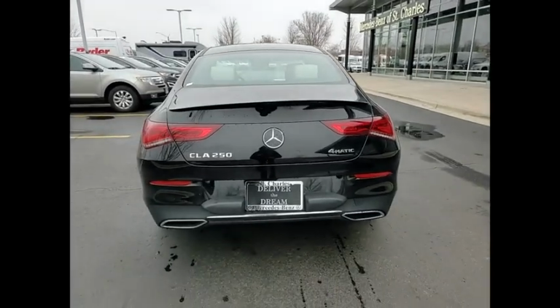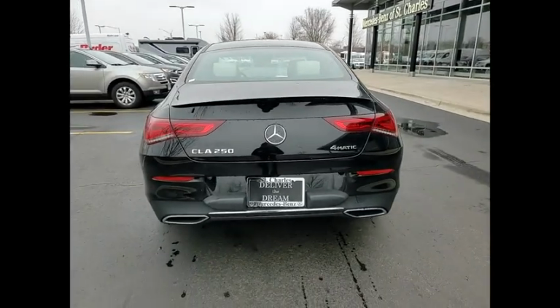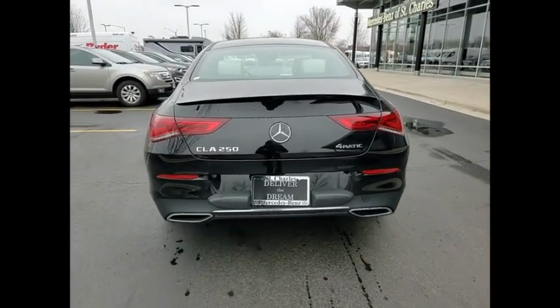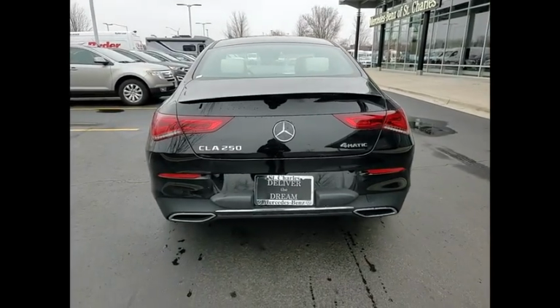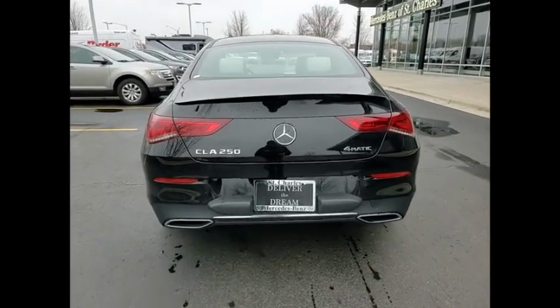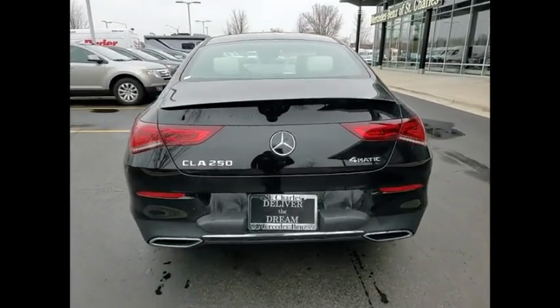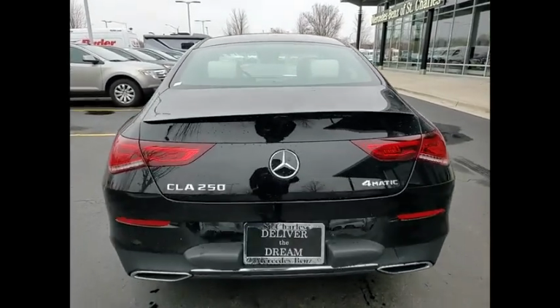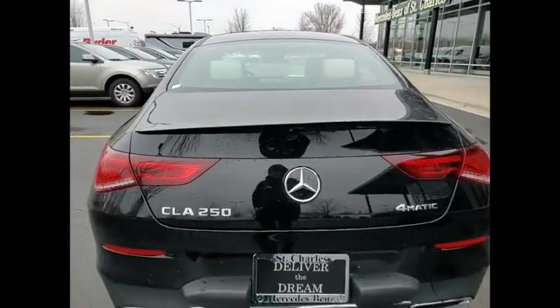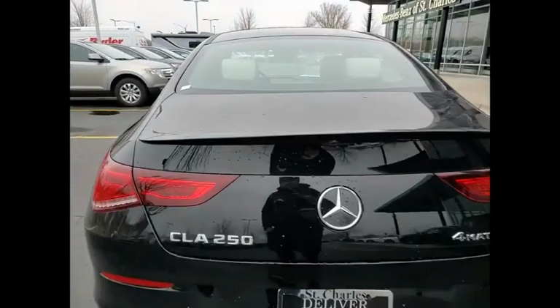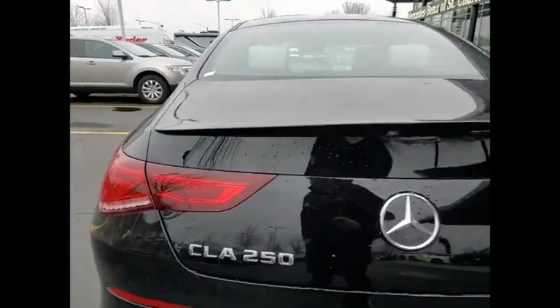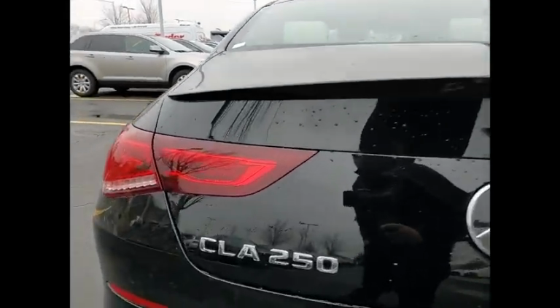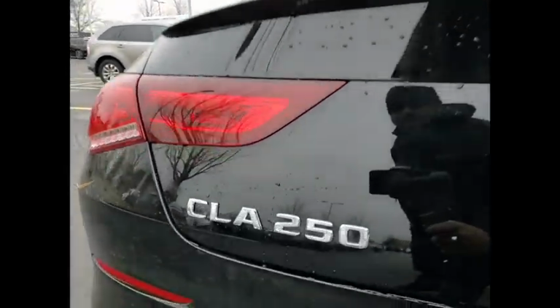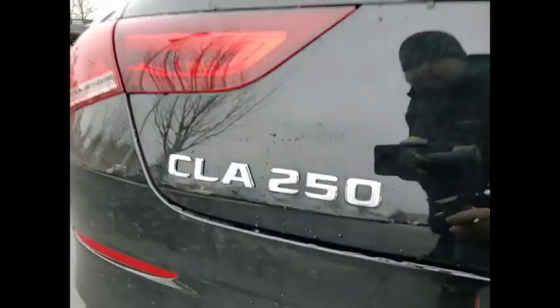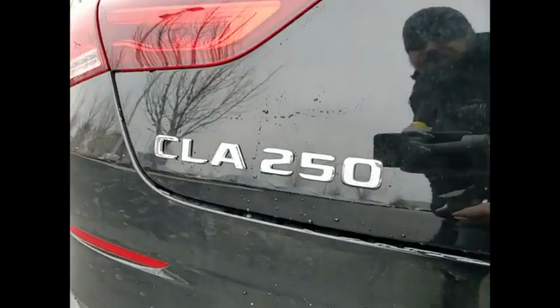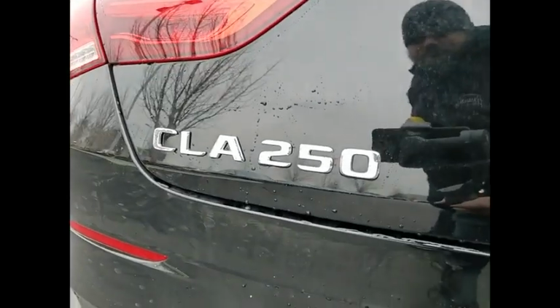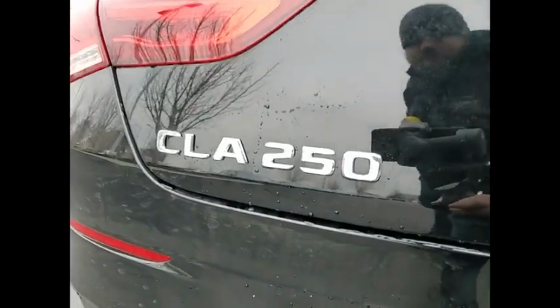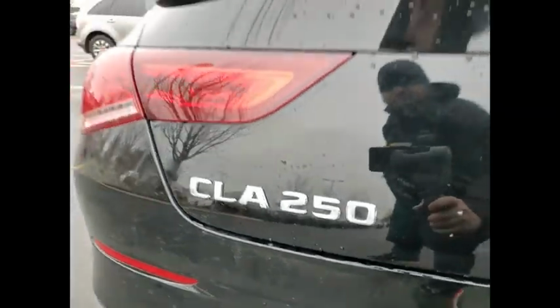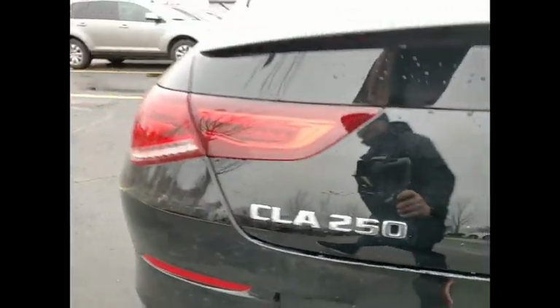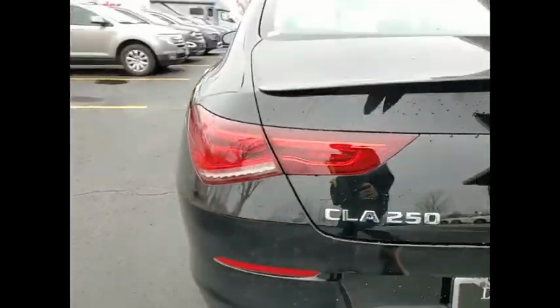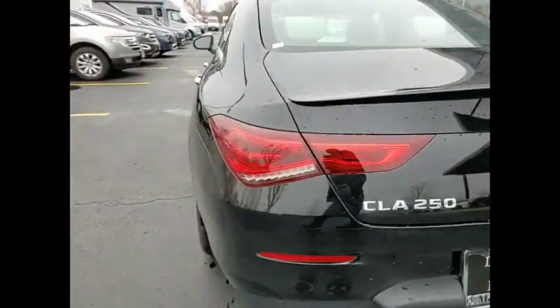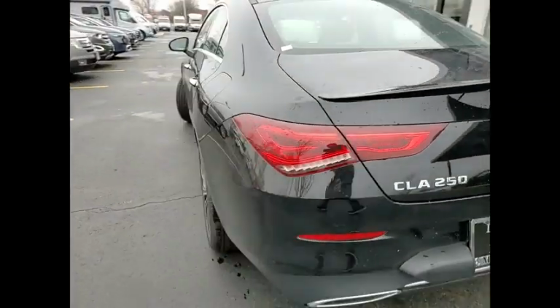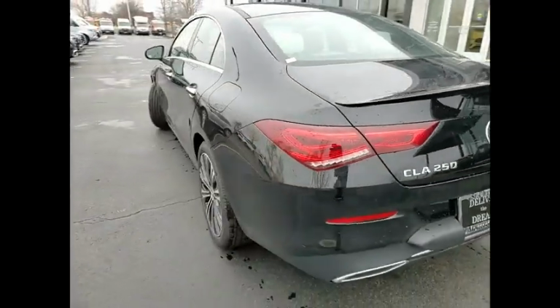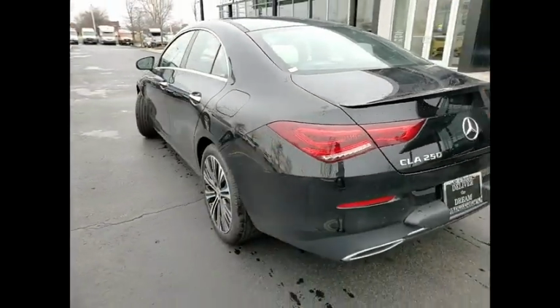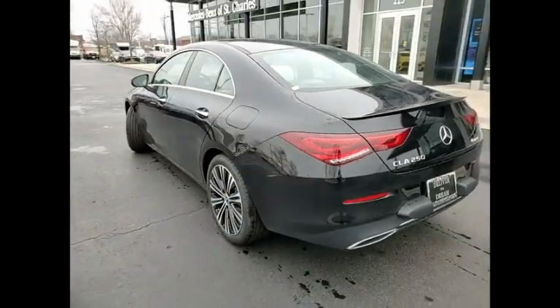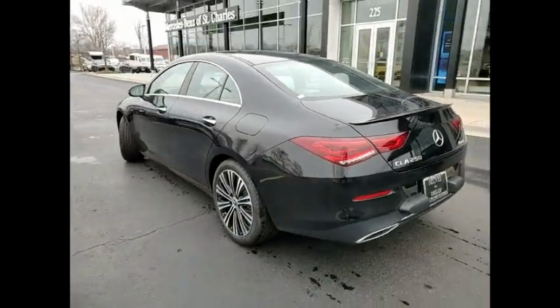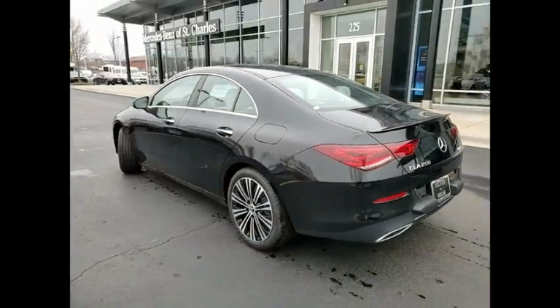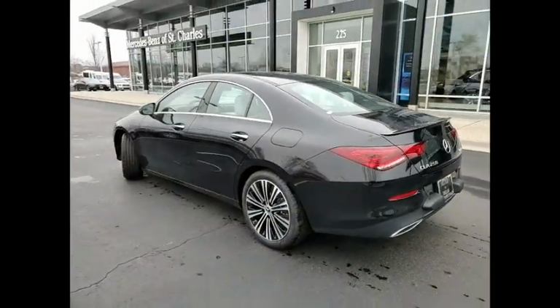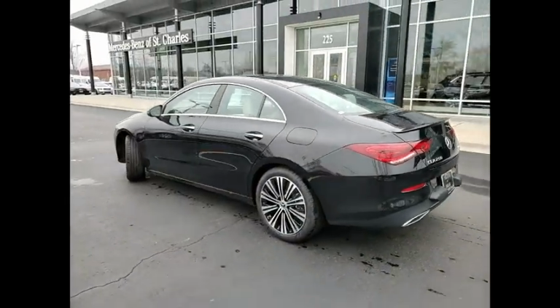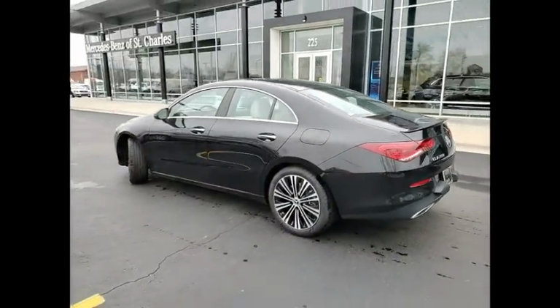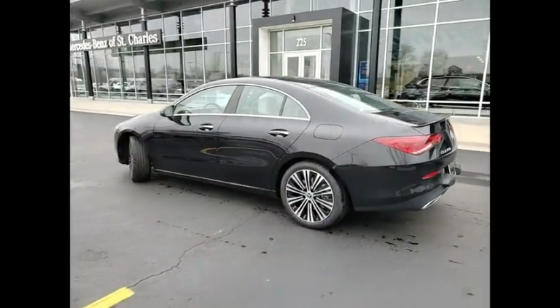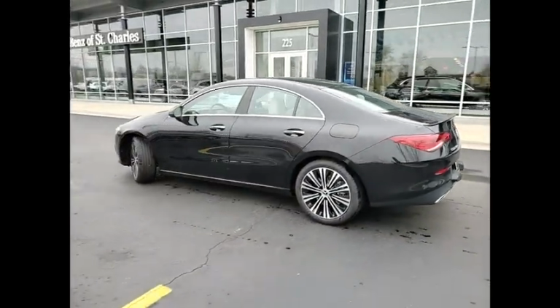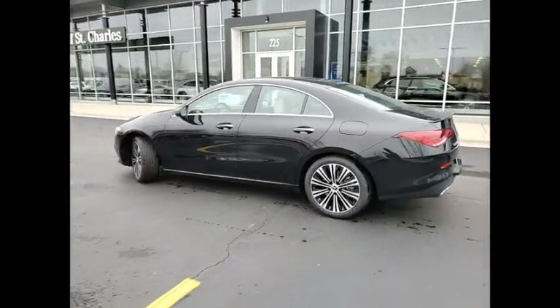Here are some of this vehicle's great options: HomeLink garage door opener, heated front seats, heated steering wheel, and SiriusXM satellite radio.